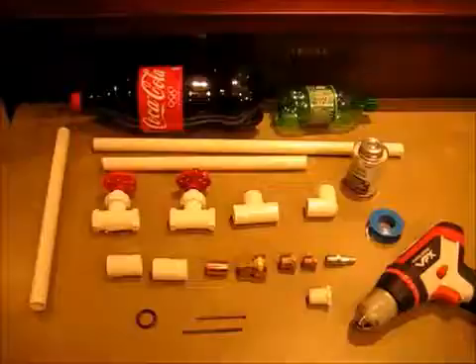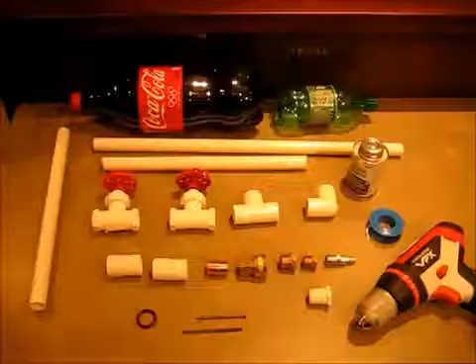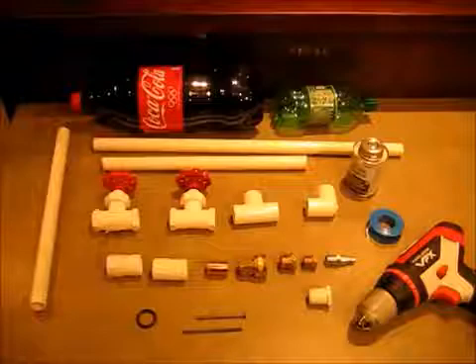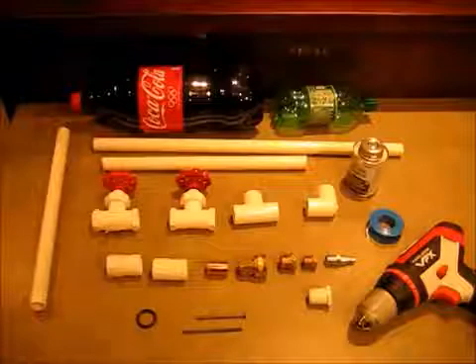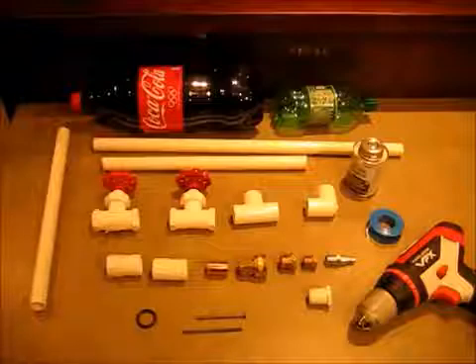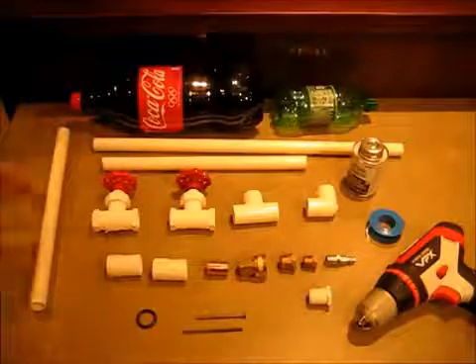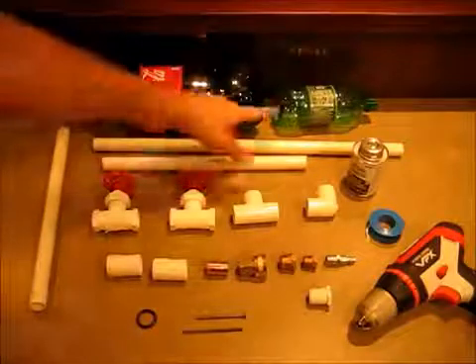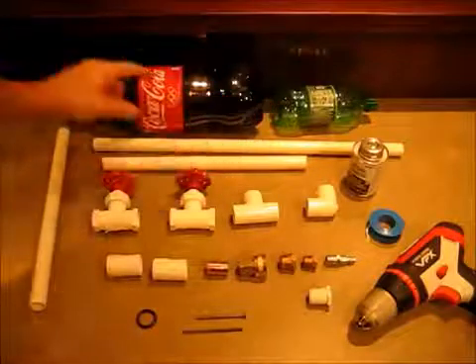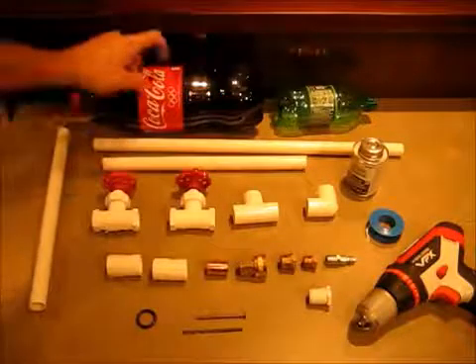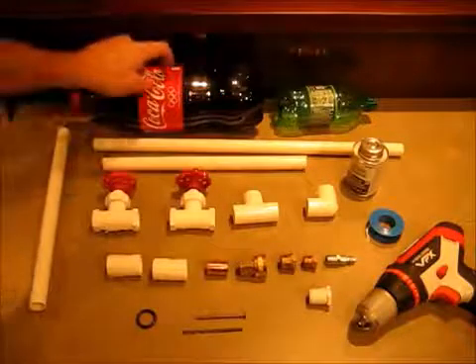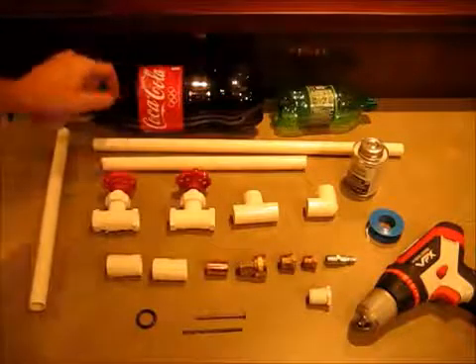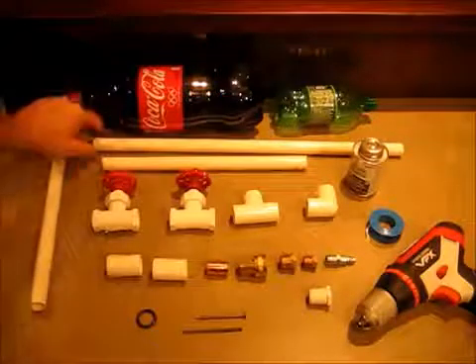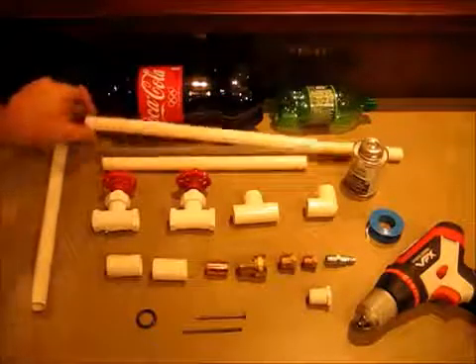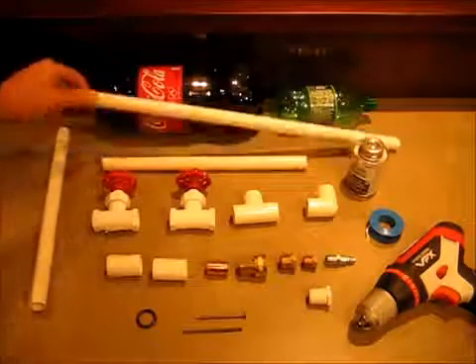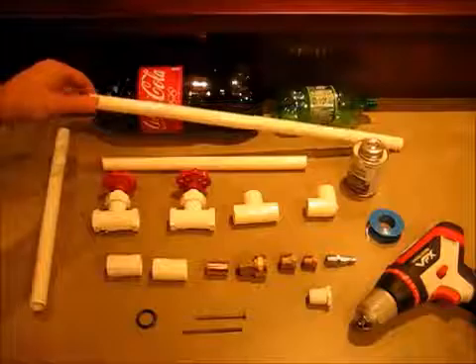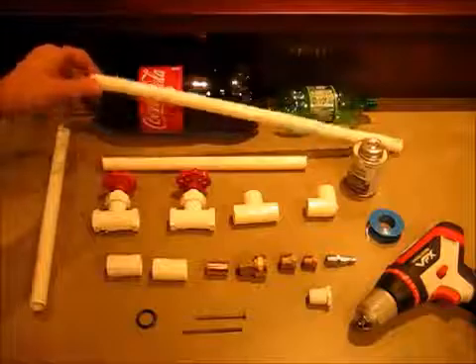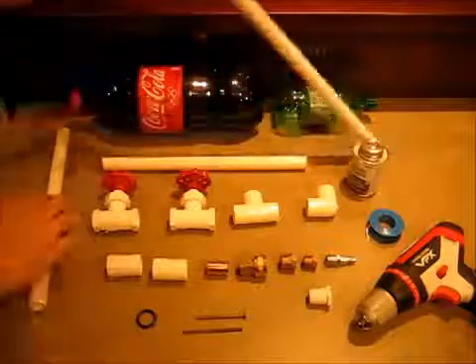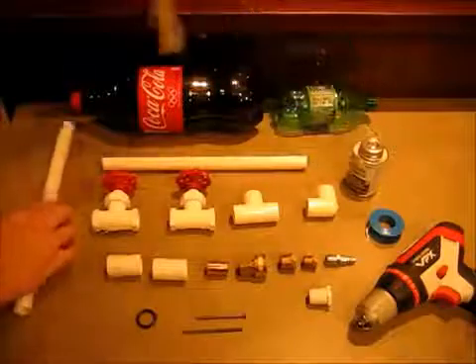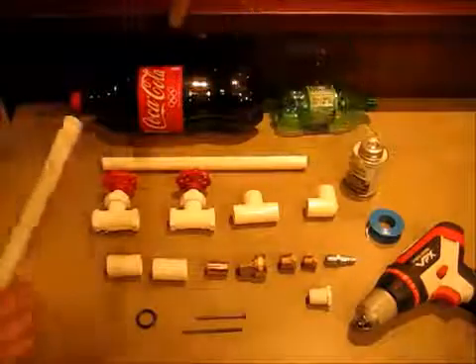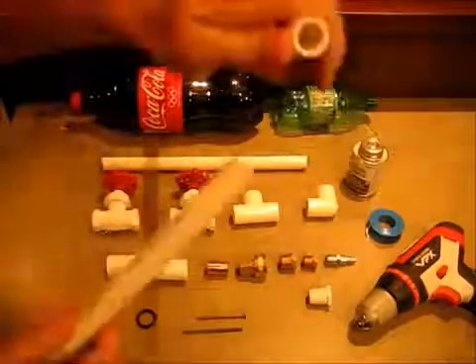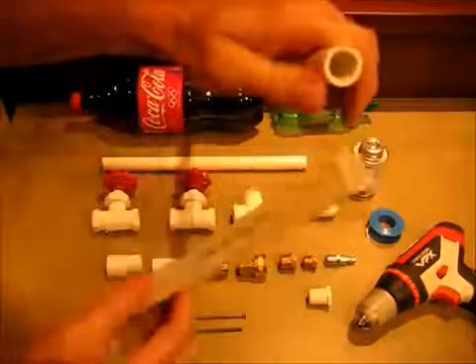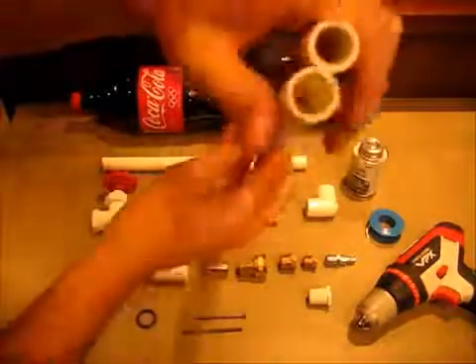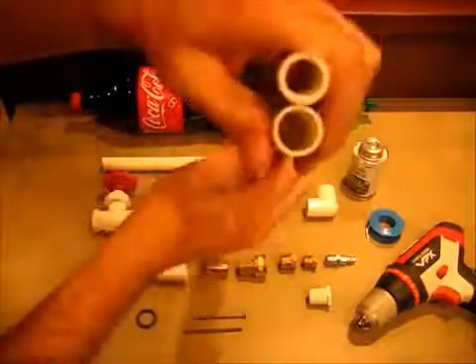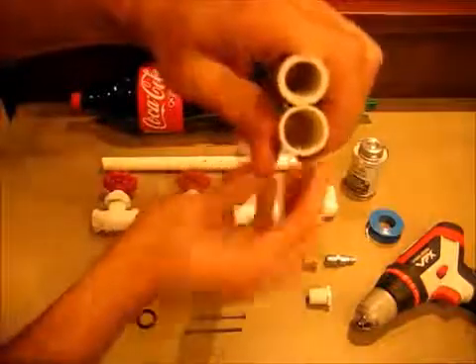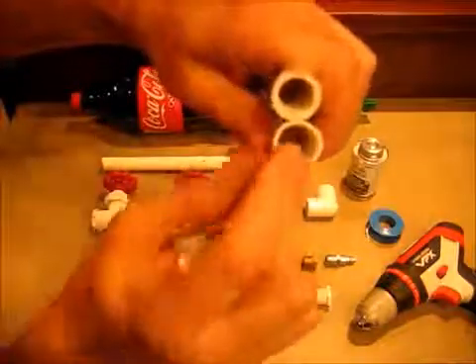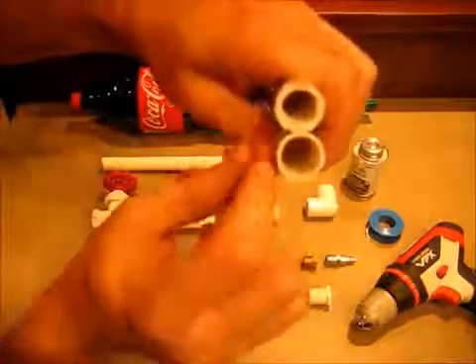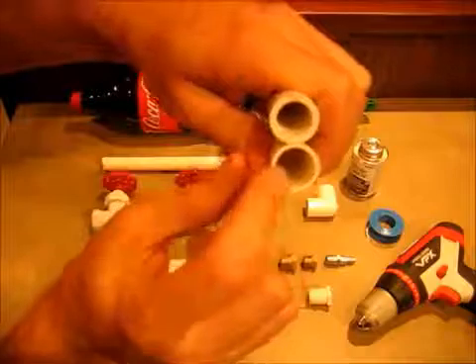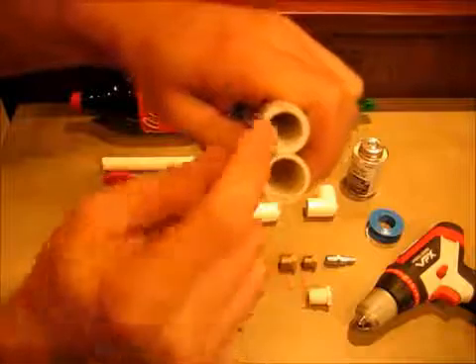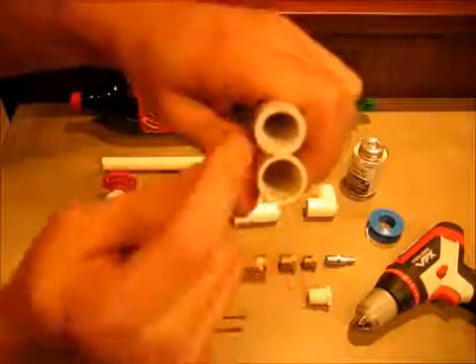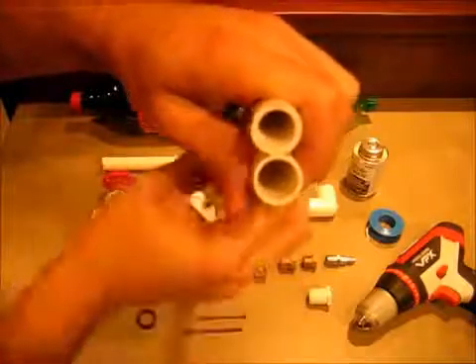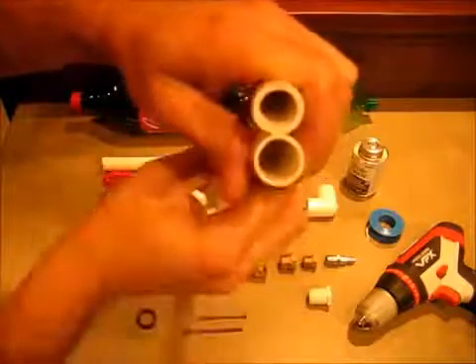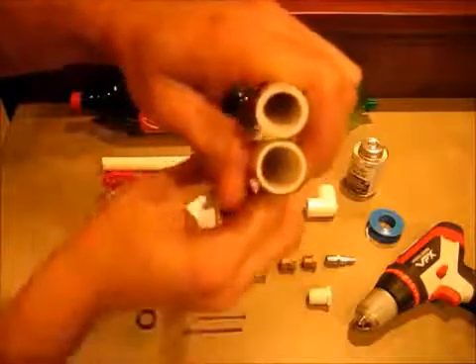Let's take a look at the parts we'll need. Any size pop bottle — the bigger ones go farther. Half inch PVC piping; make sure you get schedule 40, not the cheaper stuff that's more likely to split. This is good up to 600 psi.